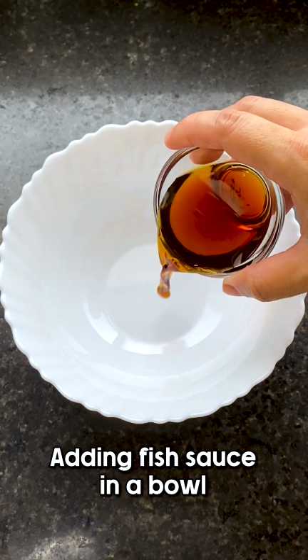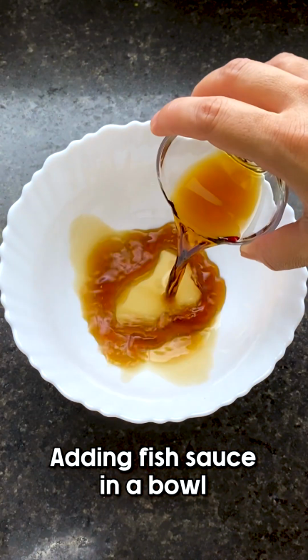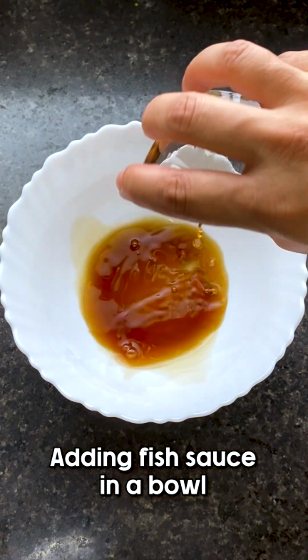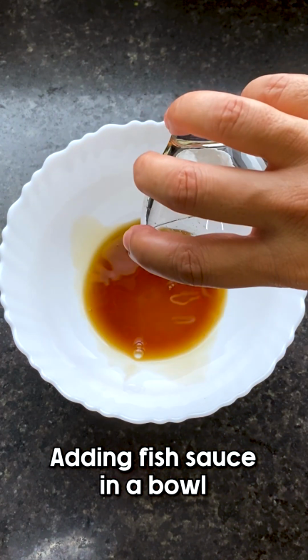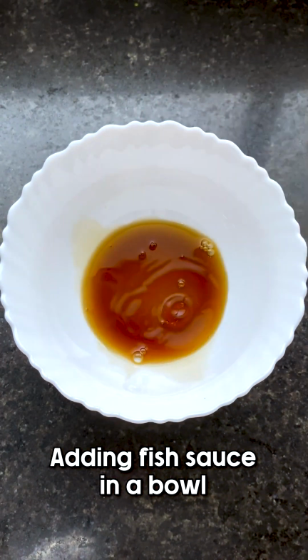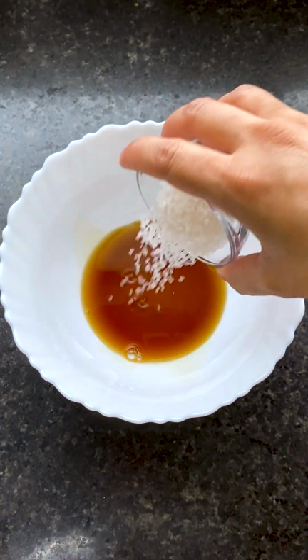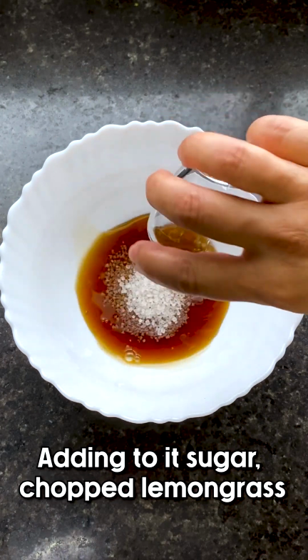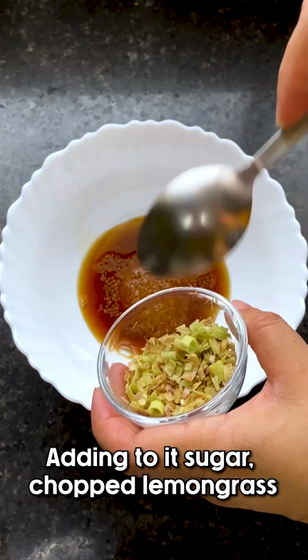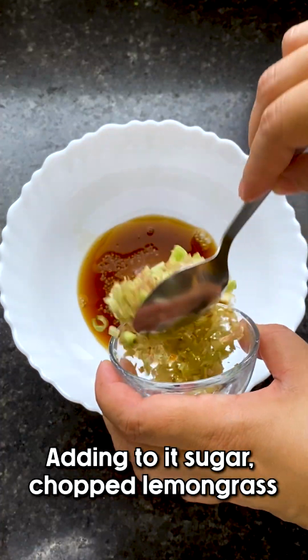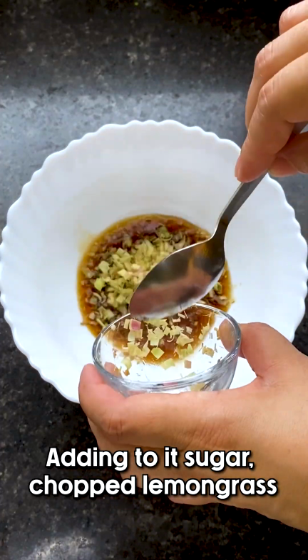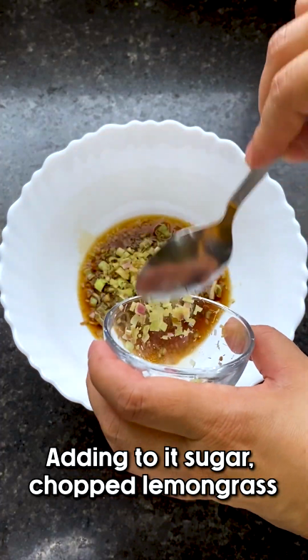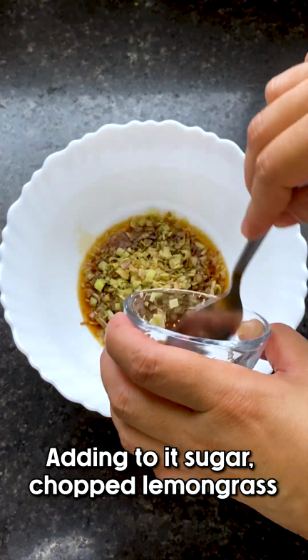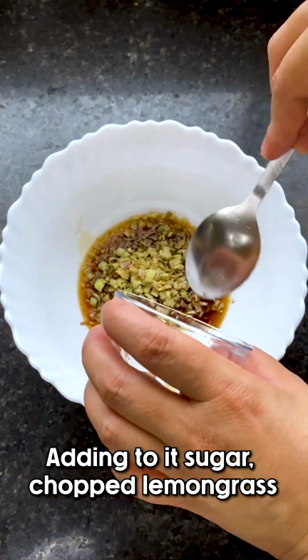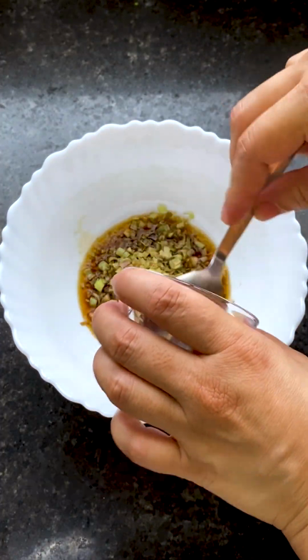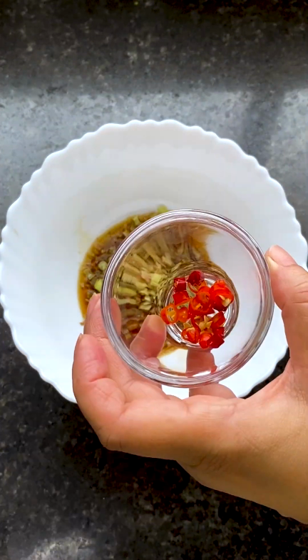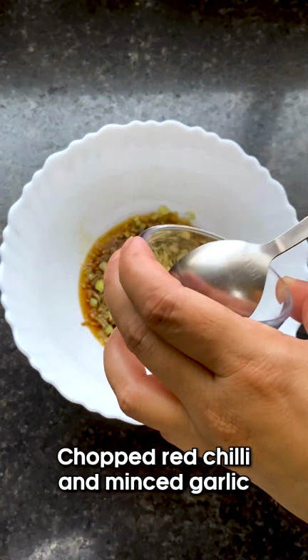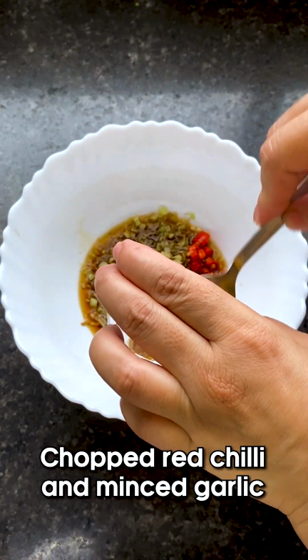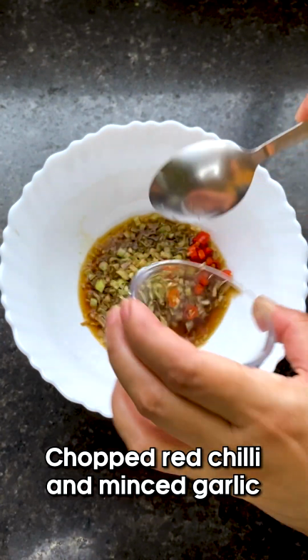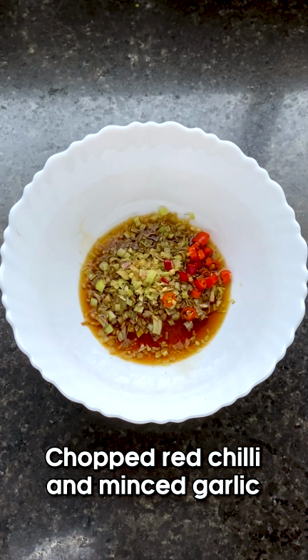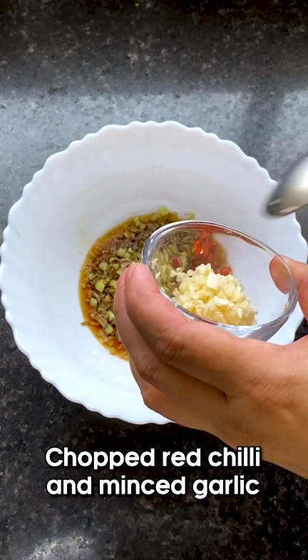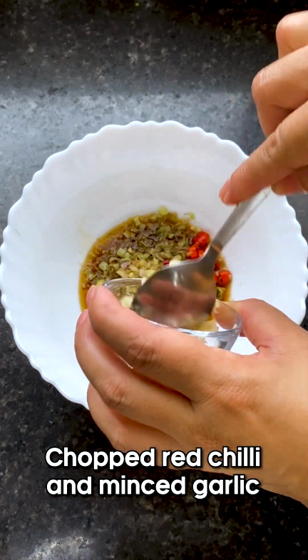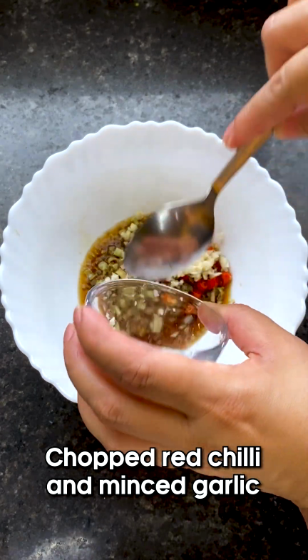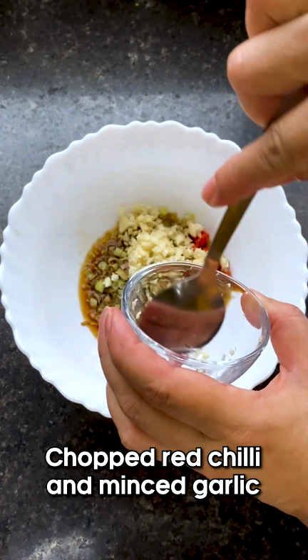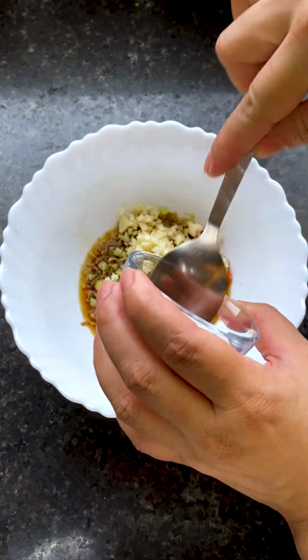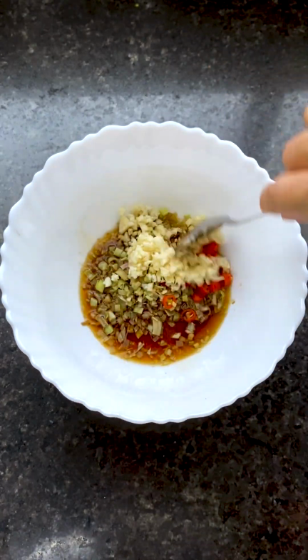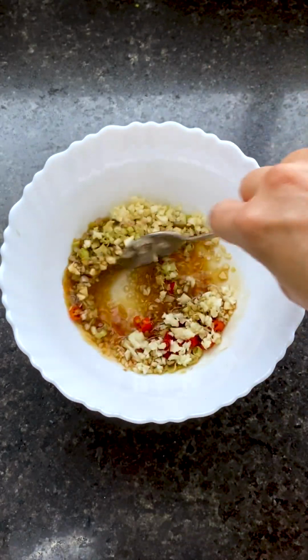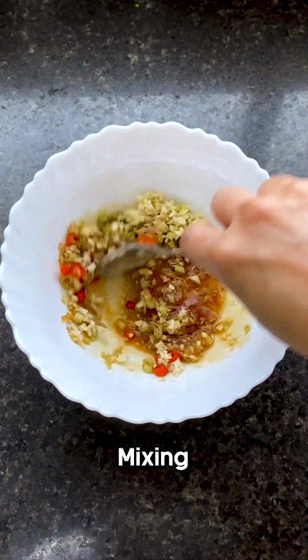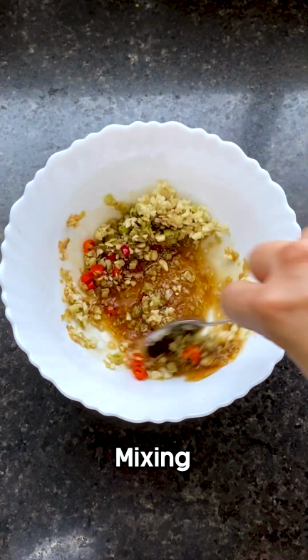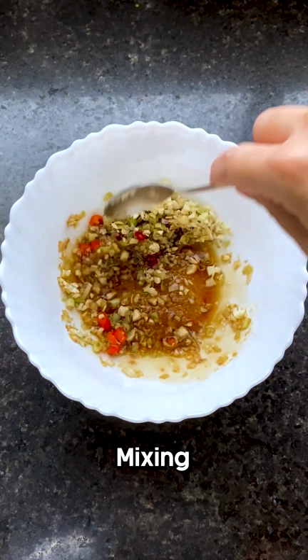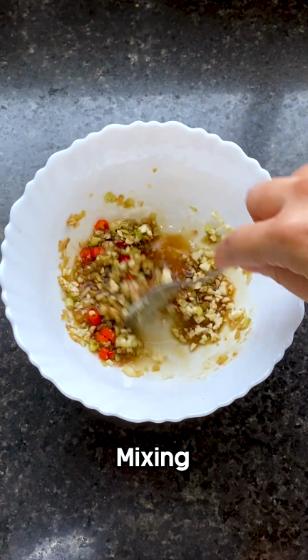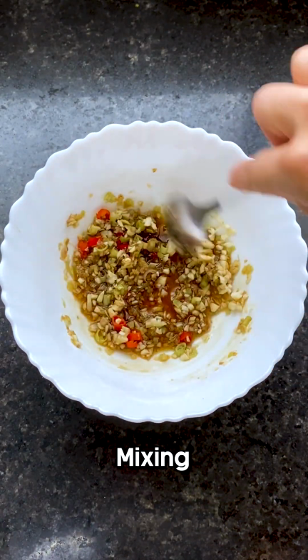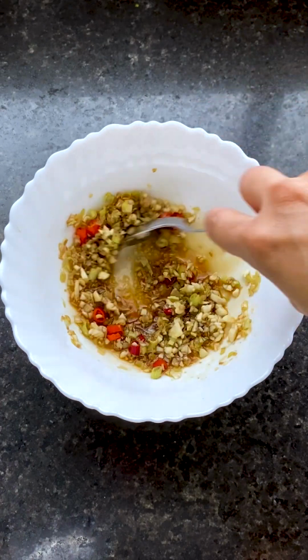Let's add fish sauce into a bowl, then we're going to add some sugar, our chopped lemongrass, some chopped red chili, and our minced garlic. We're just going to swirl it around and mix it up.